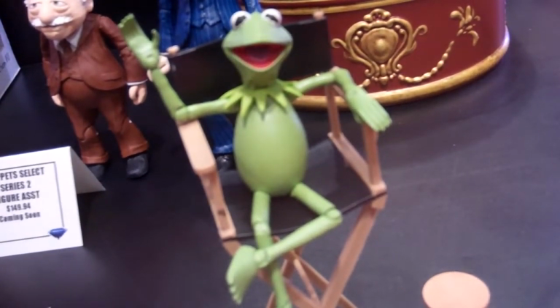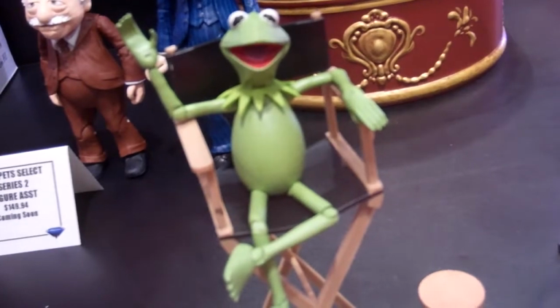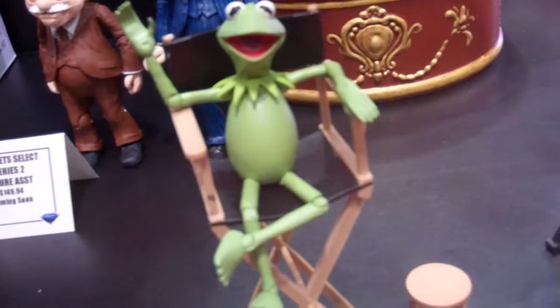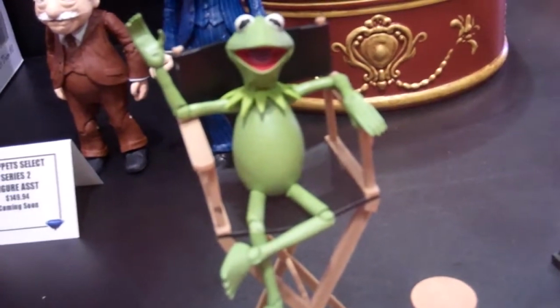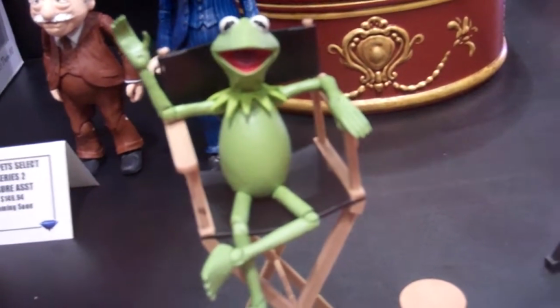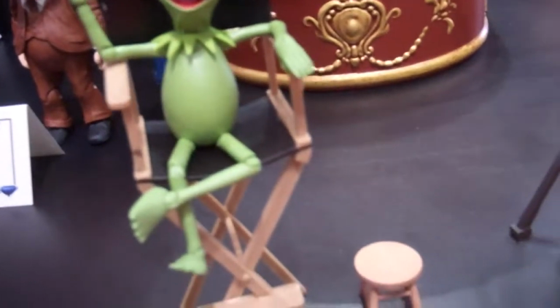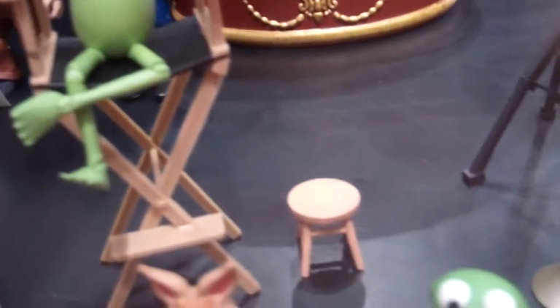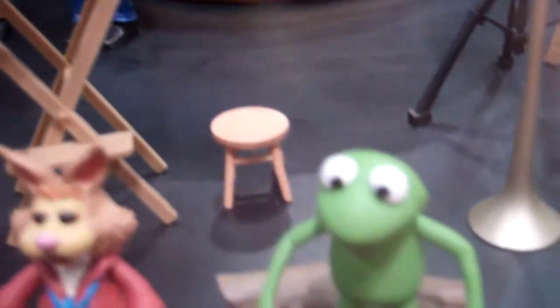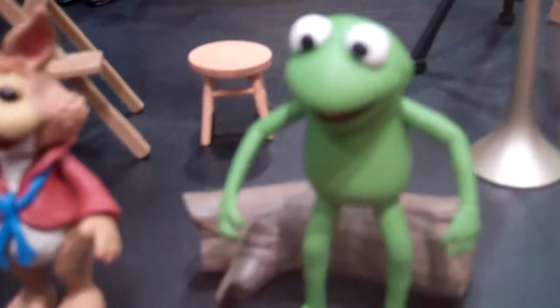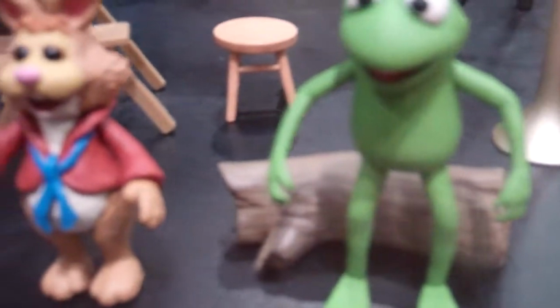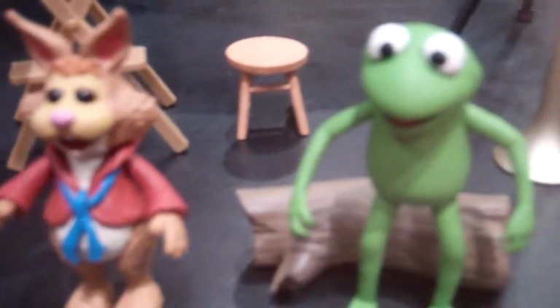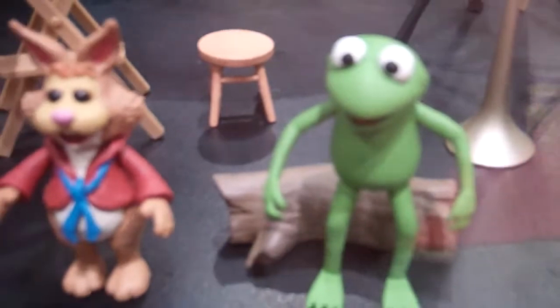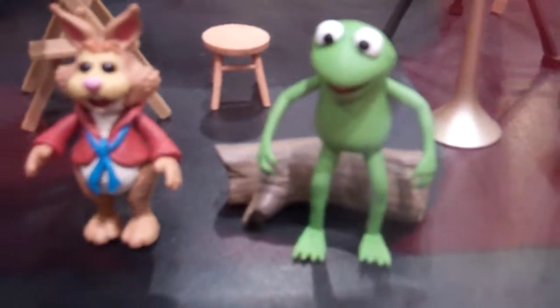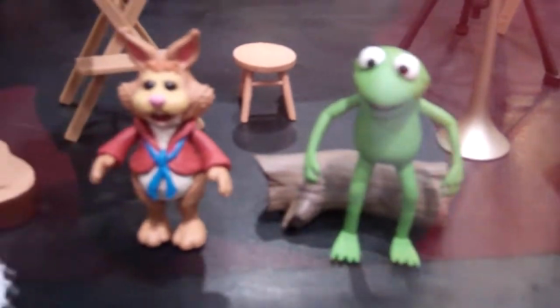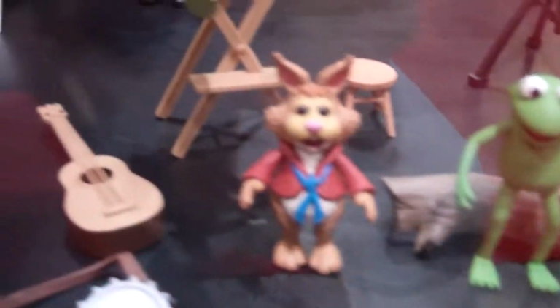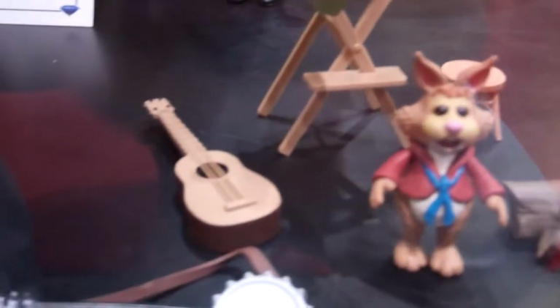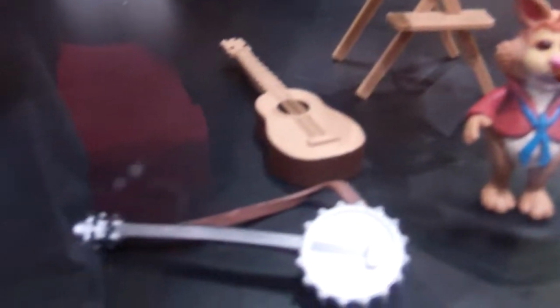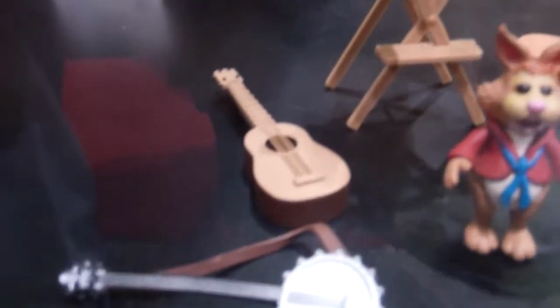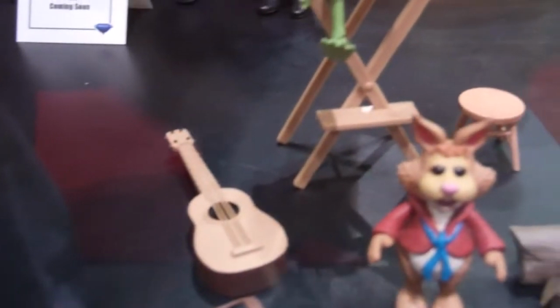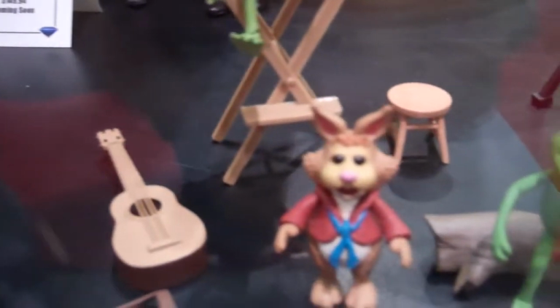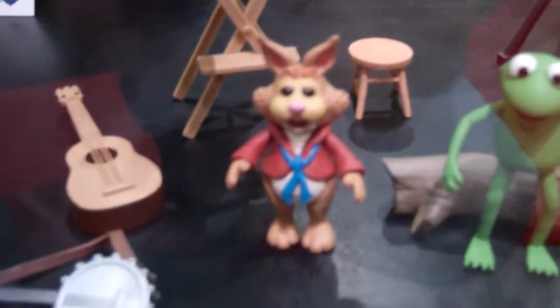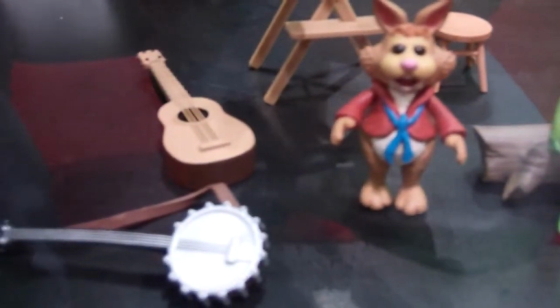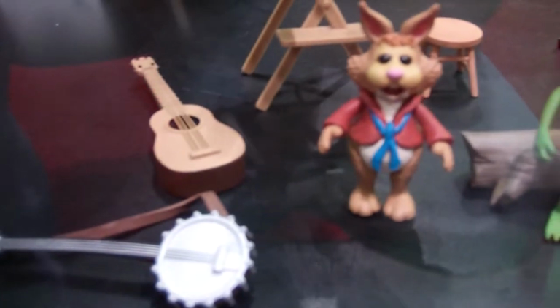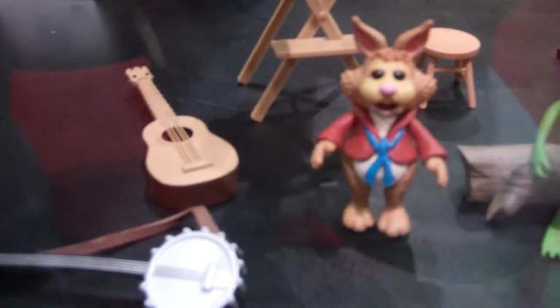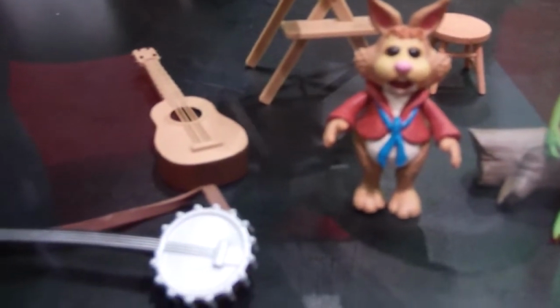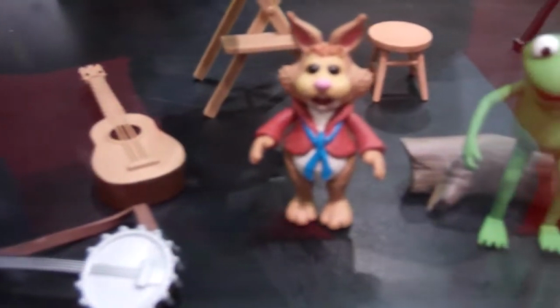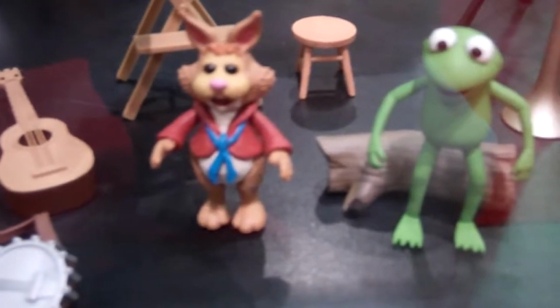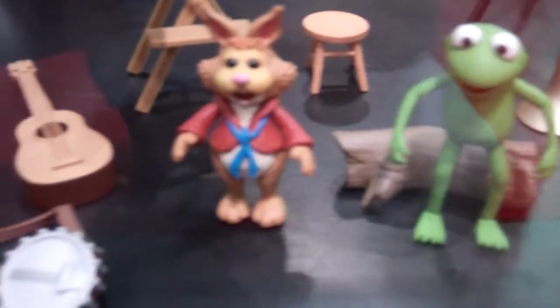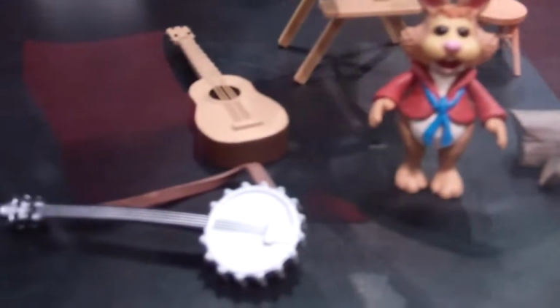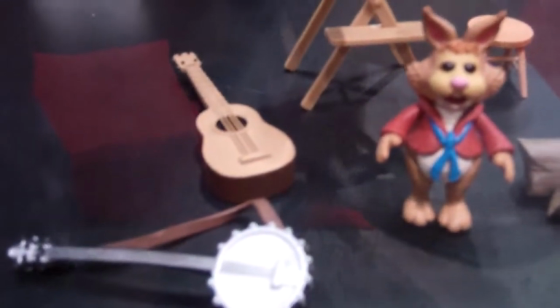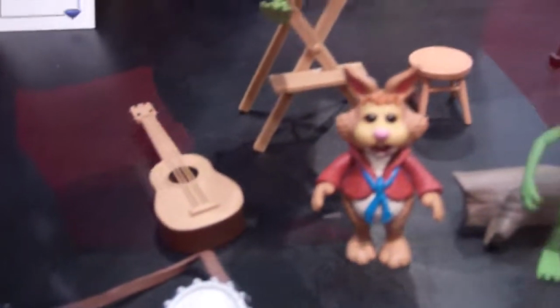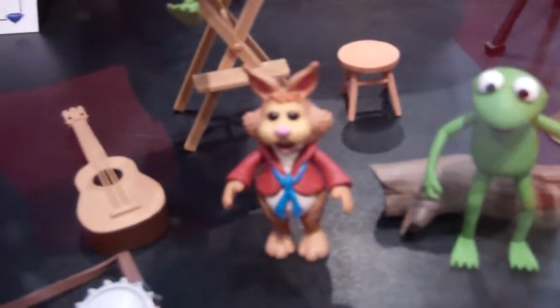Here is Kermit from Muppets Select Action Figure Series 1. He comes with a bunch of accessories including minifigures of Robin, Dean, and Bunny. There will be versions at Toys R Us that will have fewer accessories, but for more accessories you should definitely get the figures from comic shops.